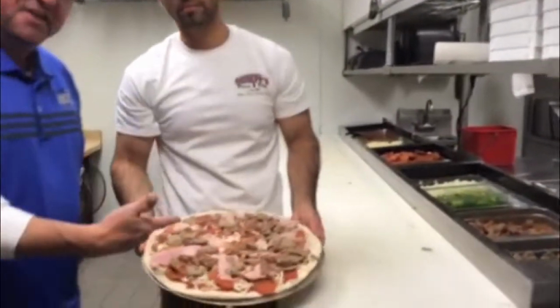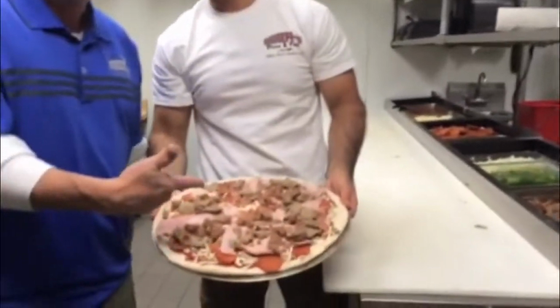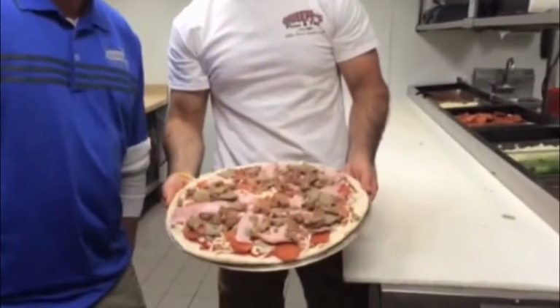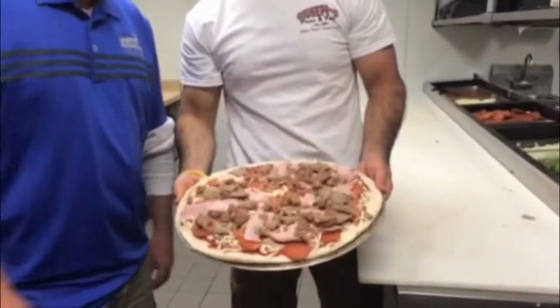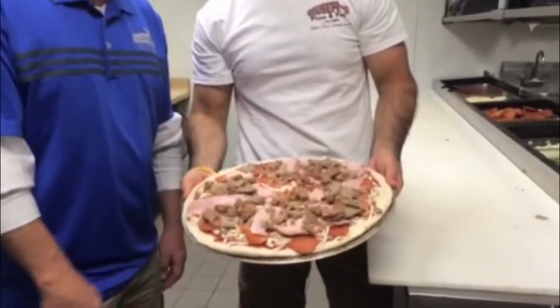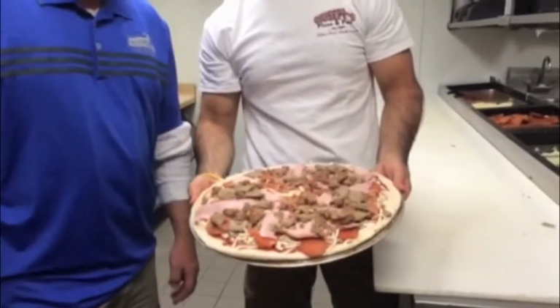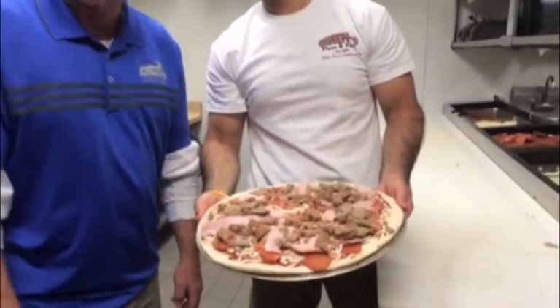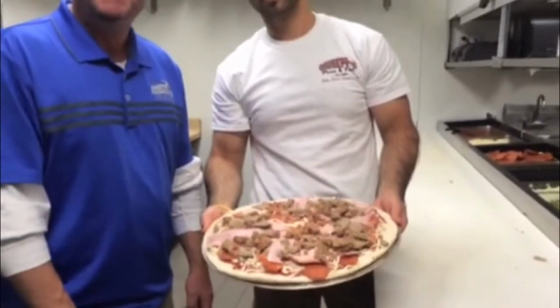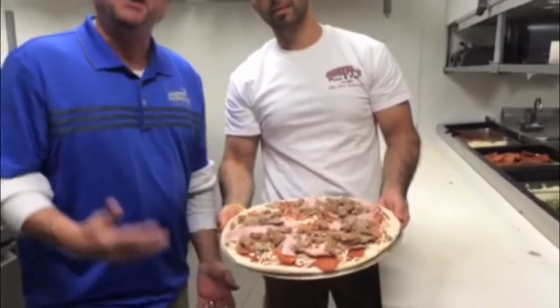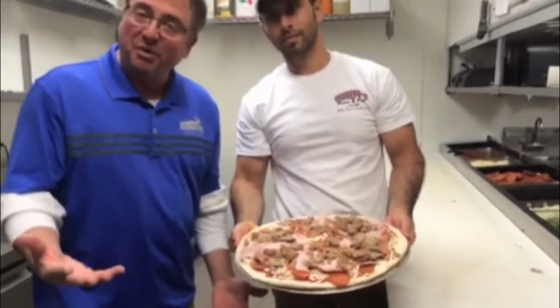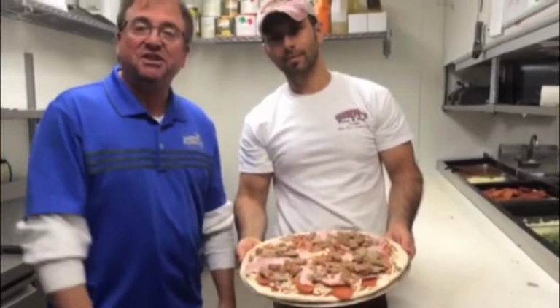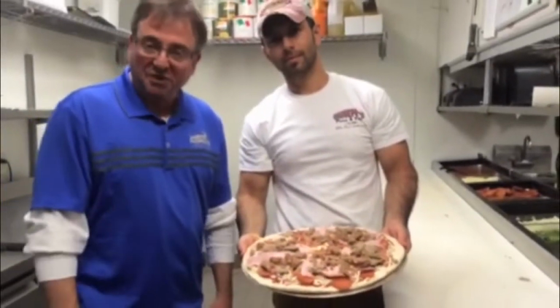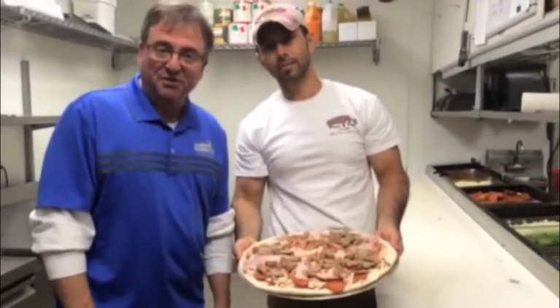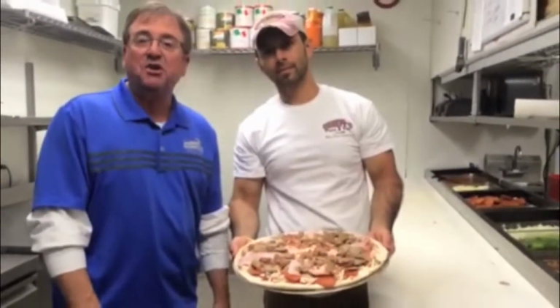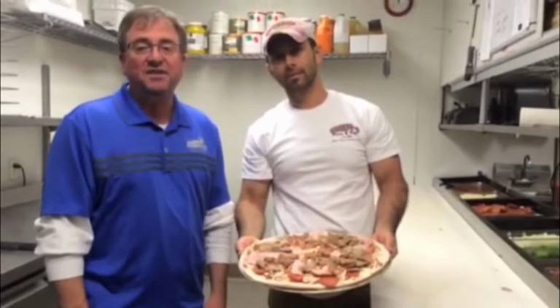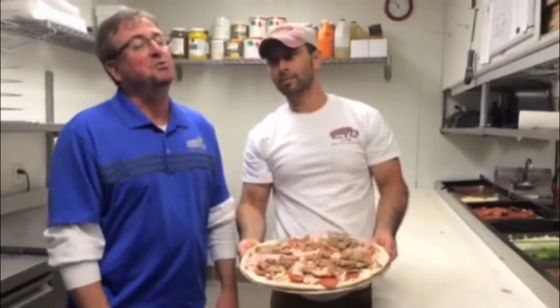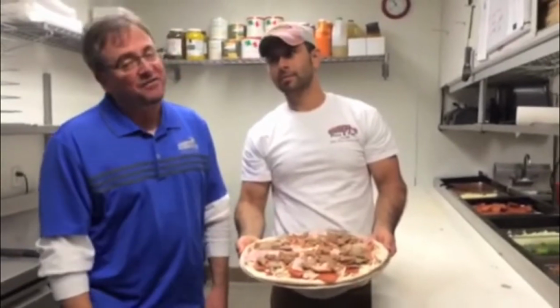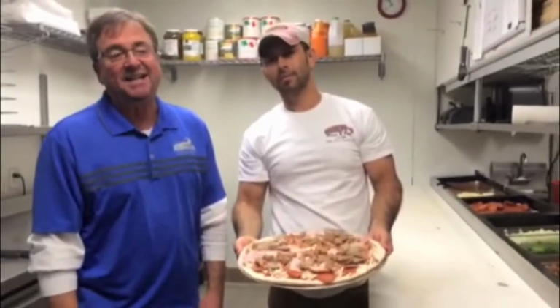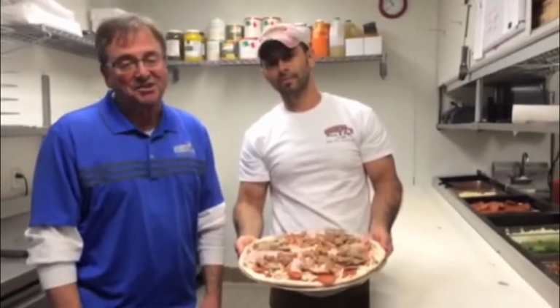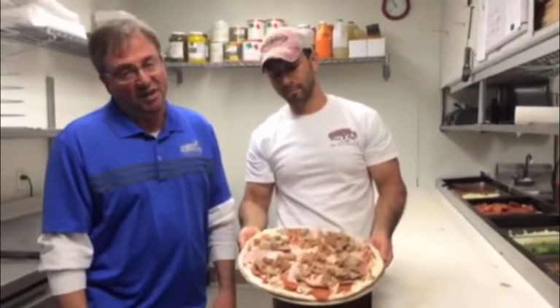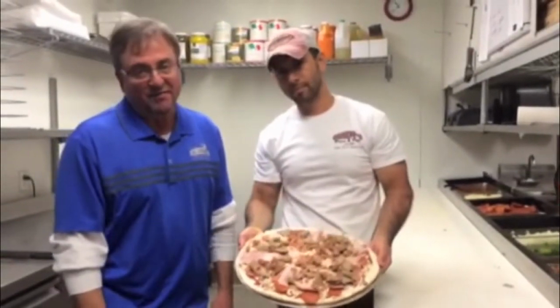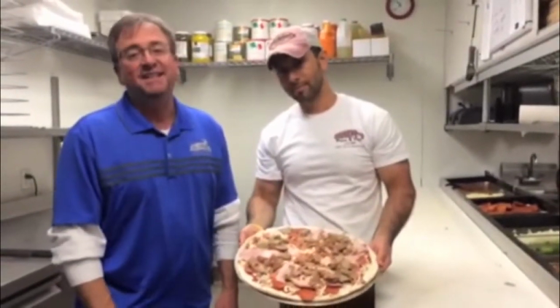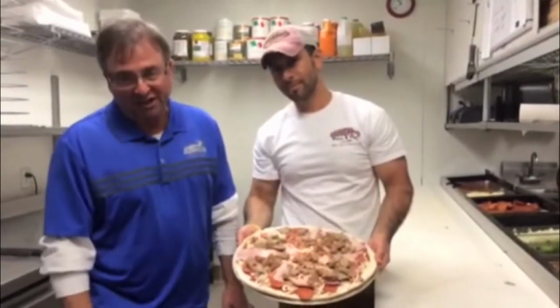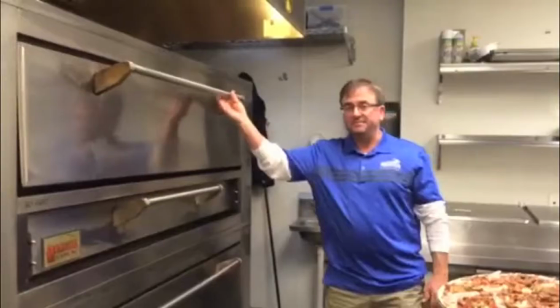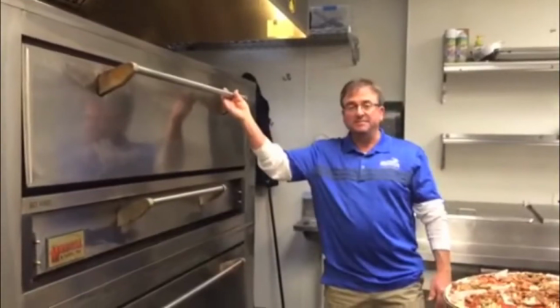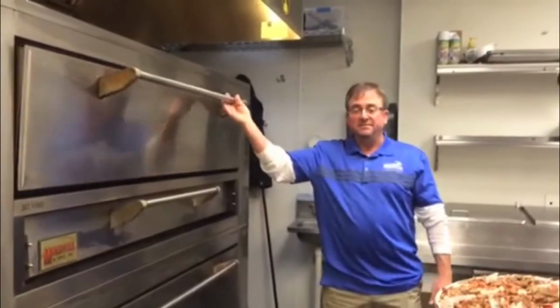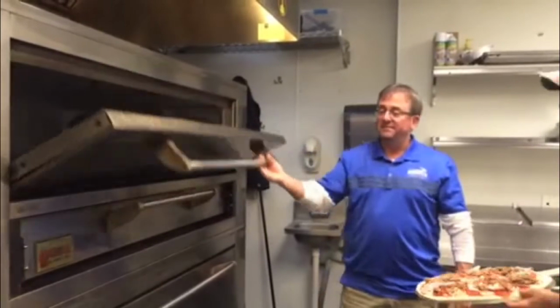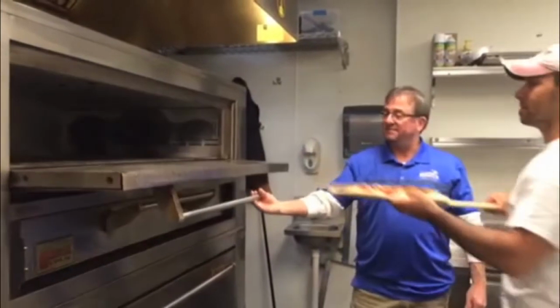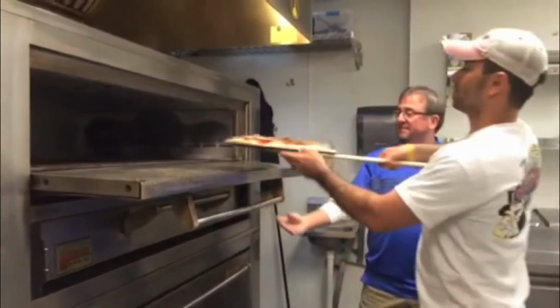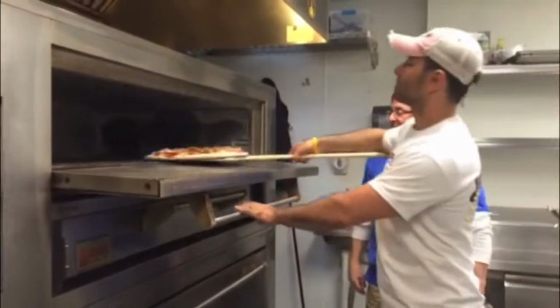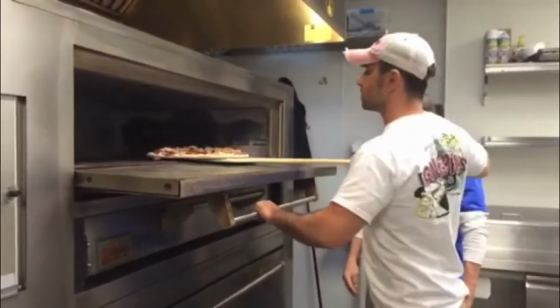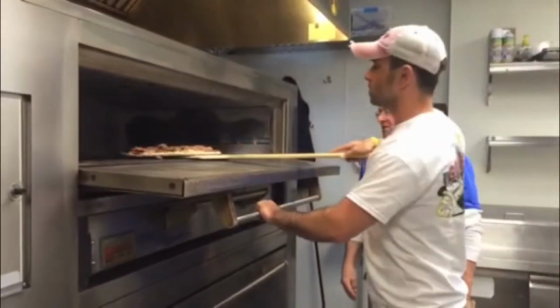This is what your Omega Meaty looks like right before it goes into the oven. The ovens that we use here are the real deal — they're stone hearth ovens. You will not find any electric conveyor belt ovens in our kitchen. Look at the oven, in she goes.